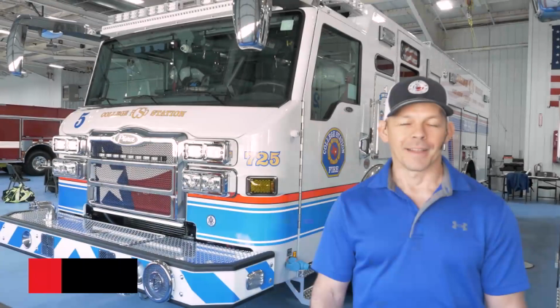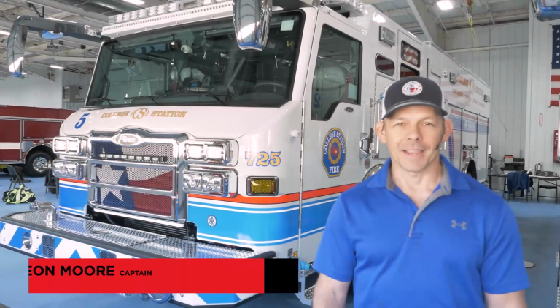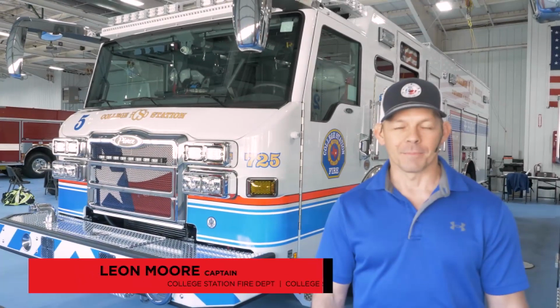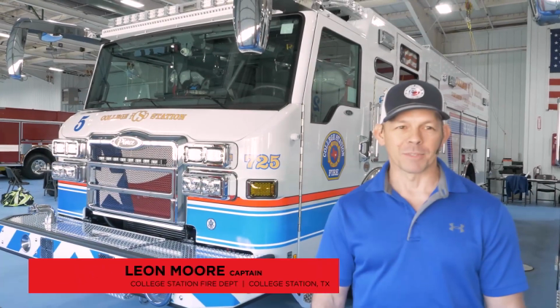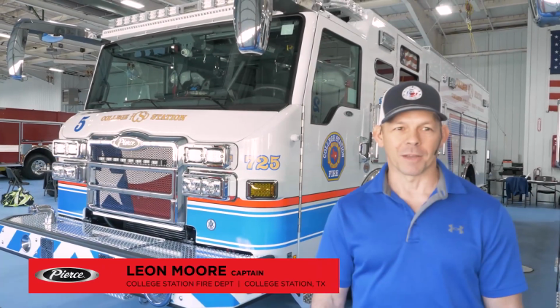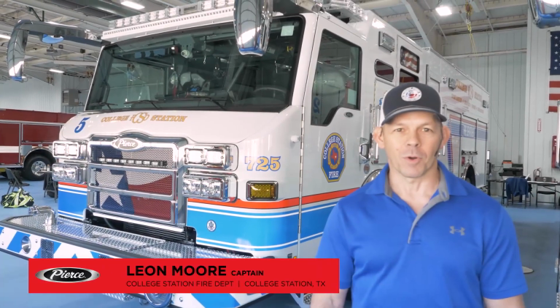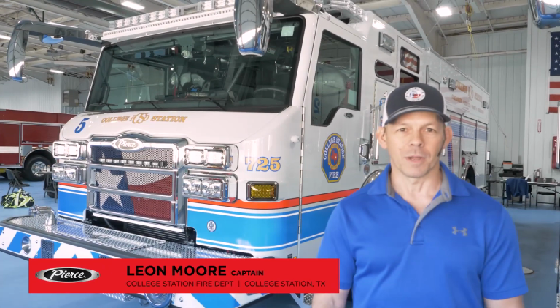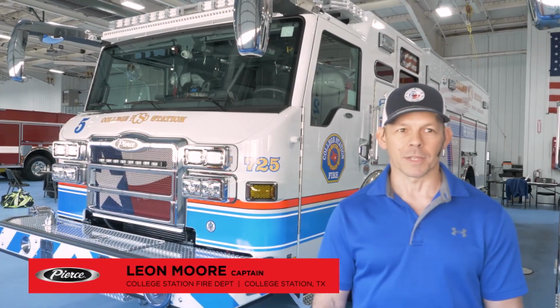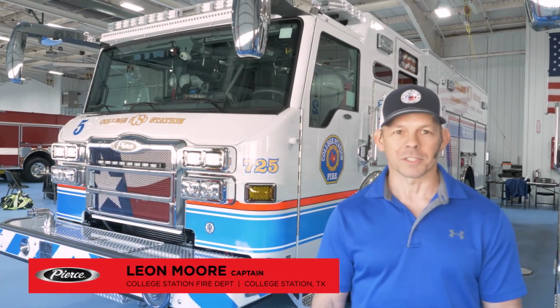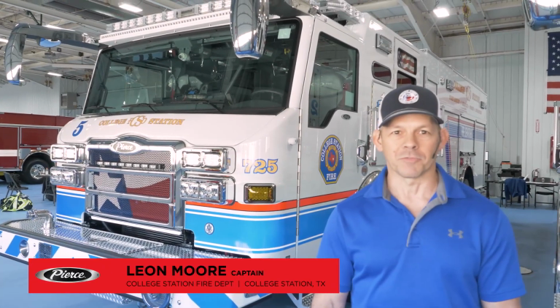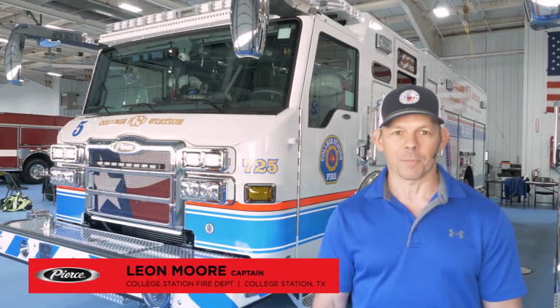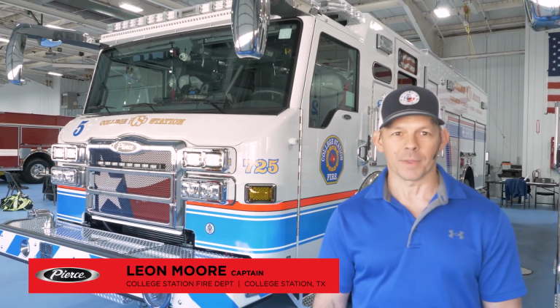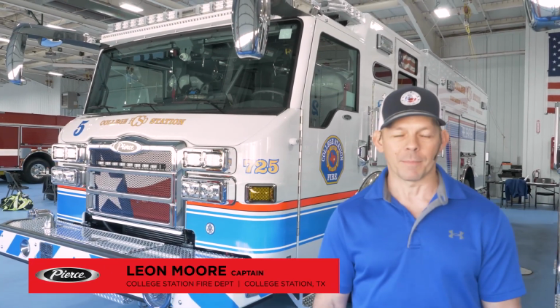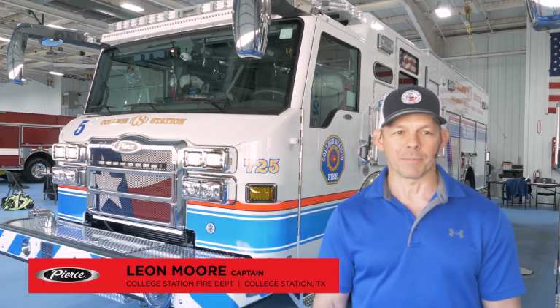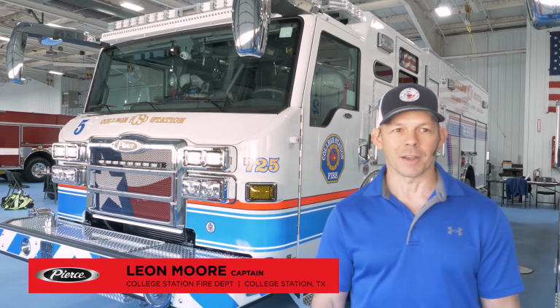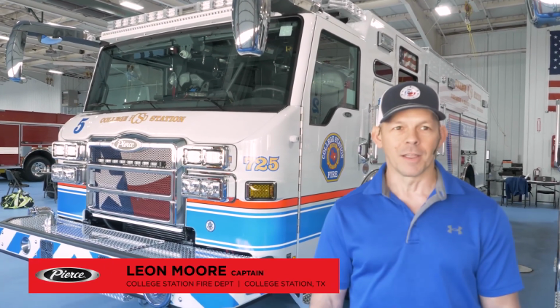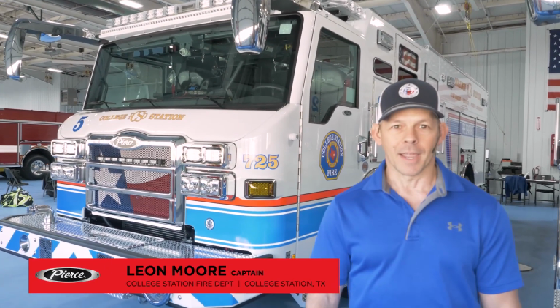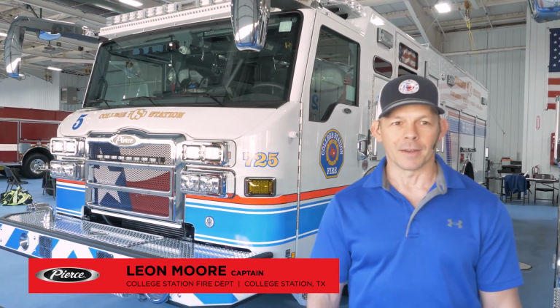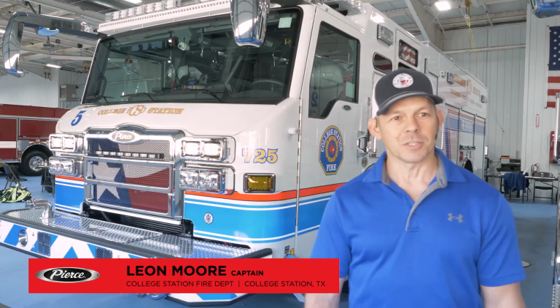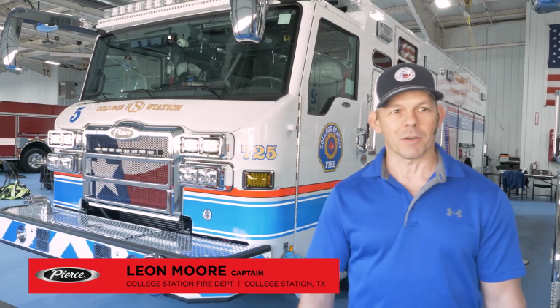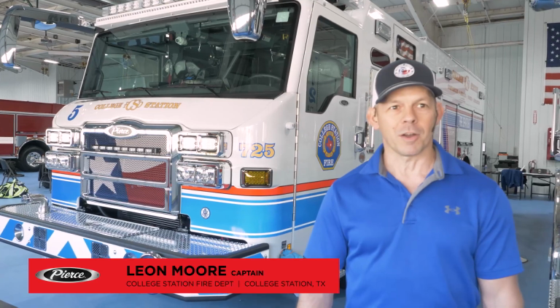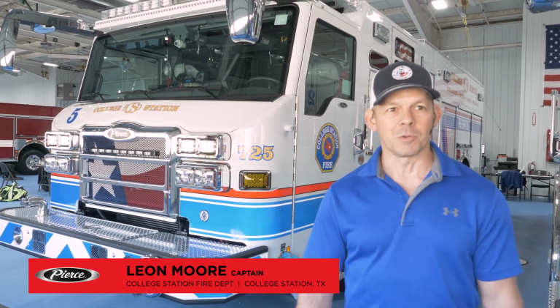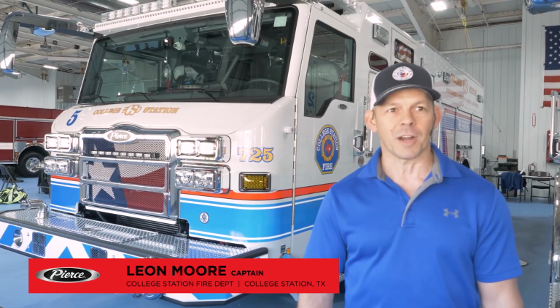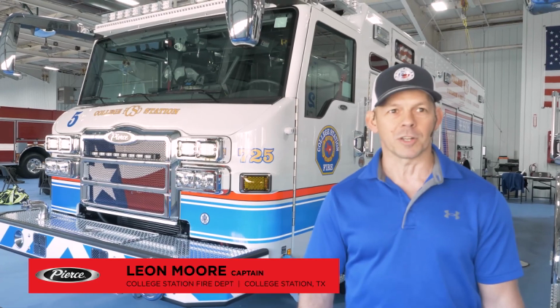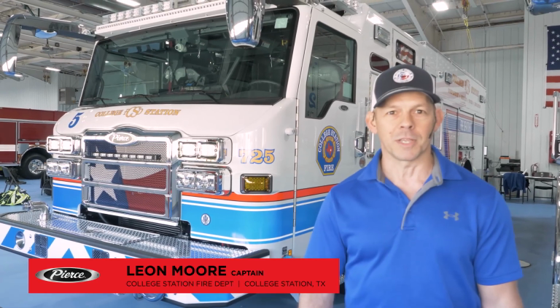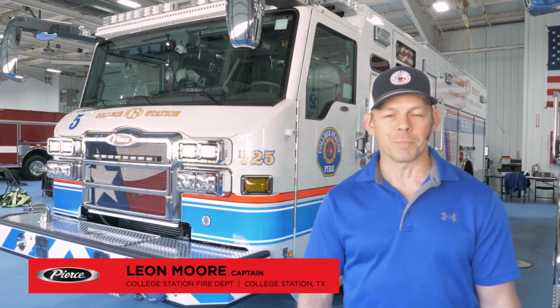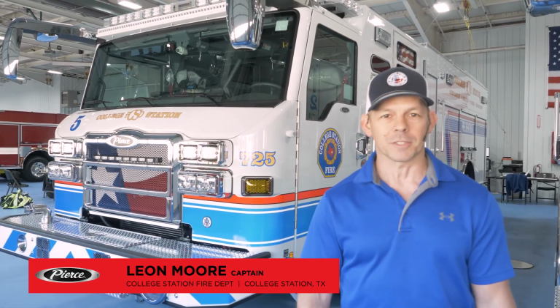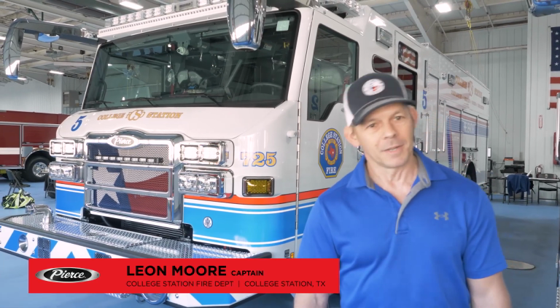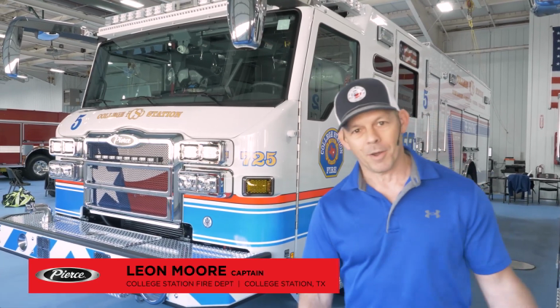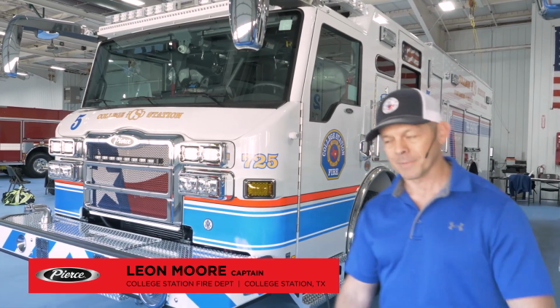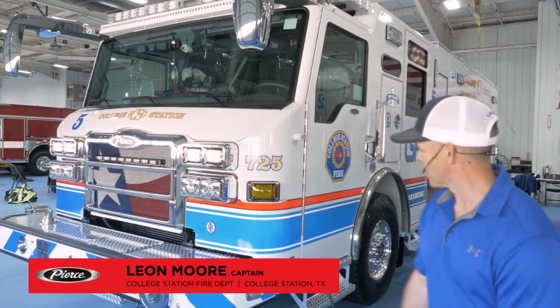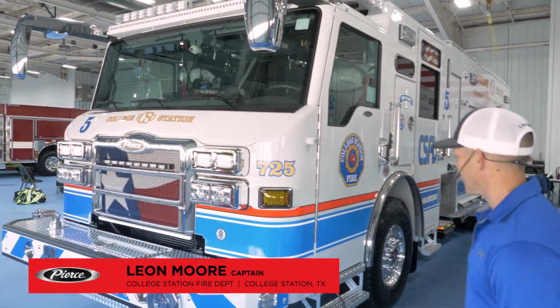Hi, my name is Leon Moore. I'm with the College Station Fire Department. I'm a captain there, and this is one of our newest fire trucks we're getting from Pierce. Come on, let me show you around.